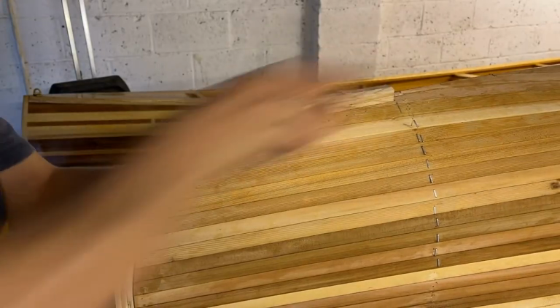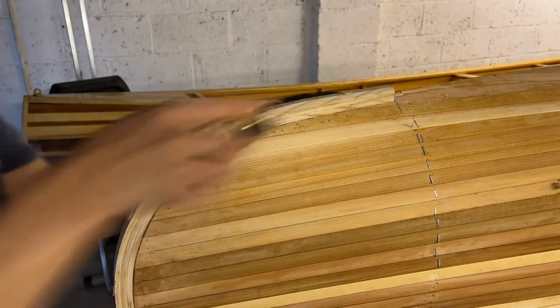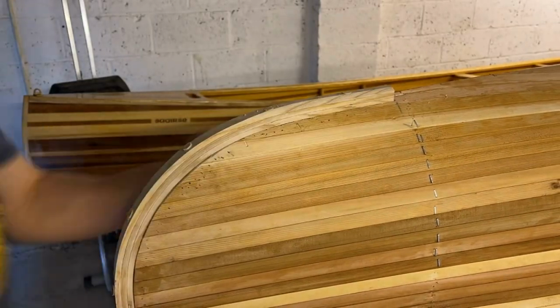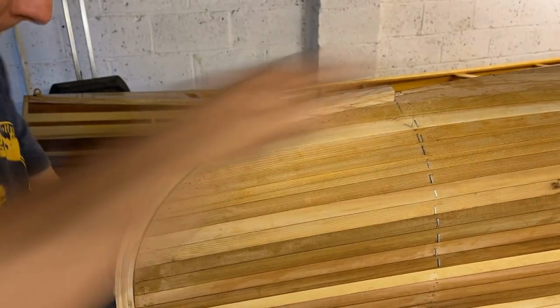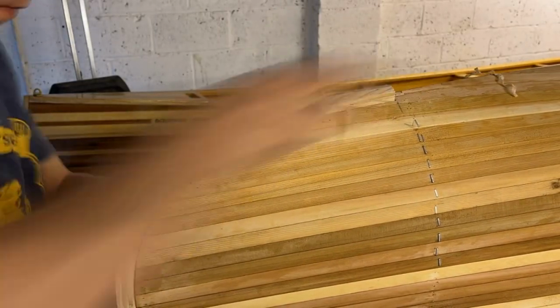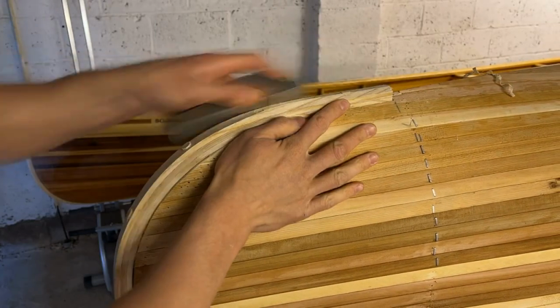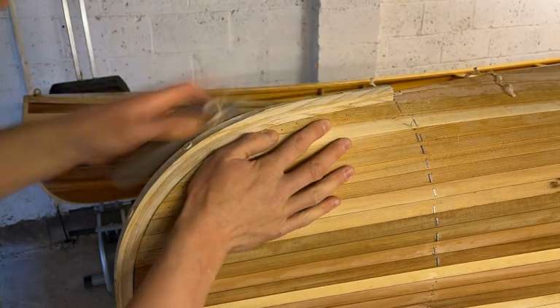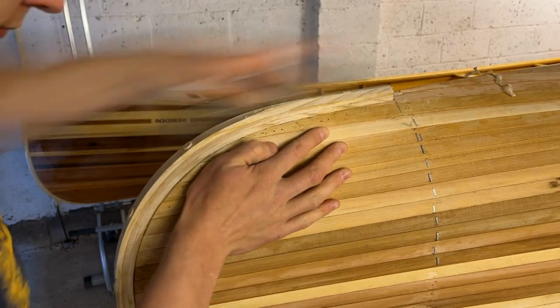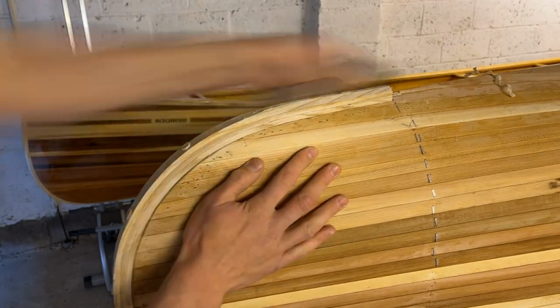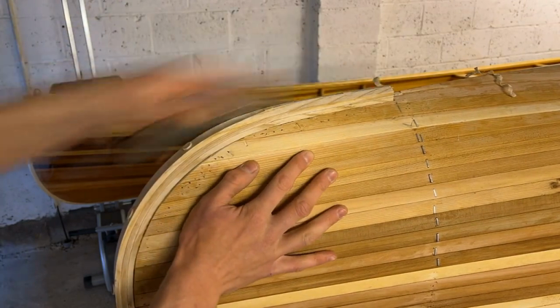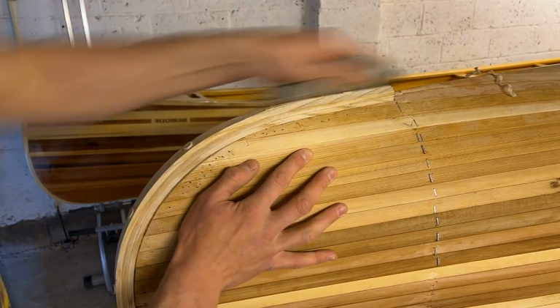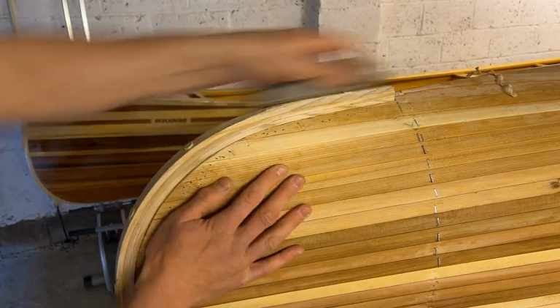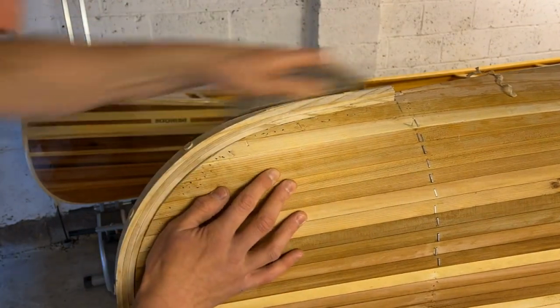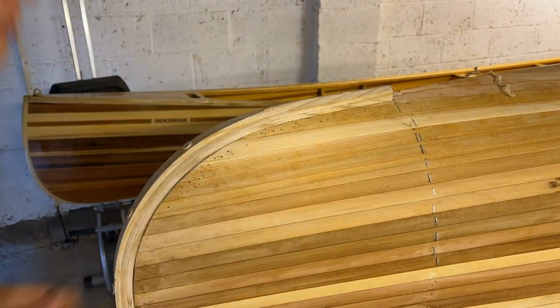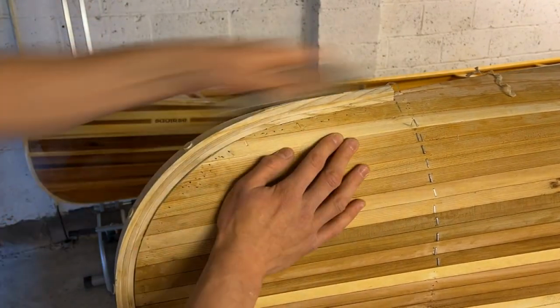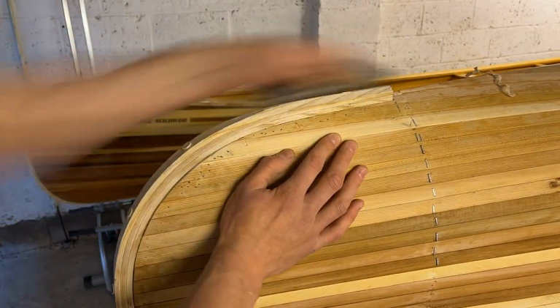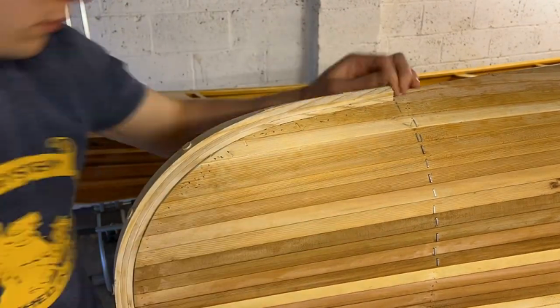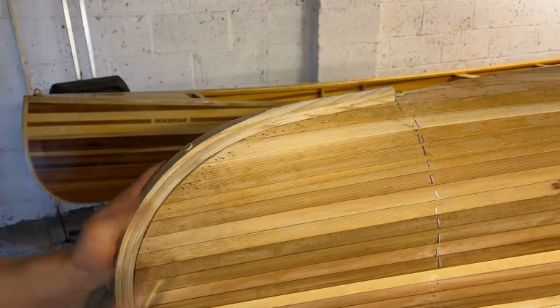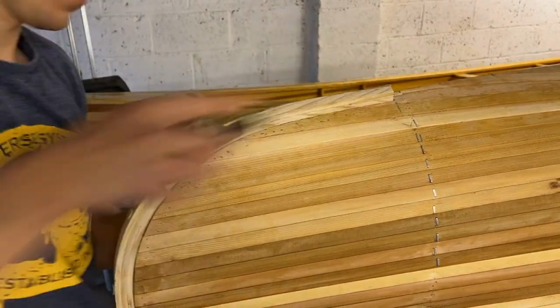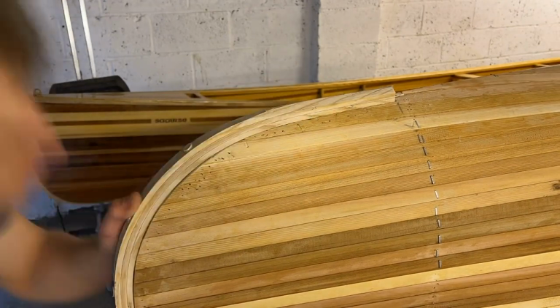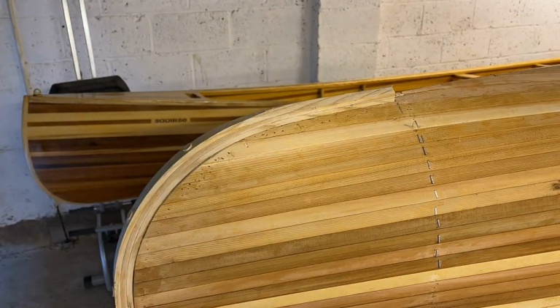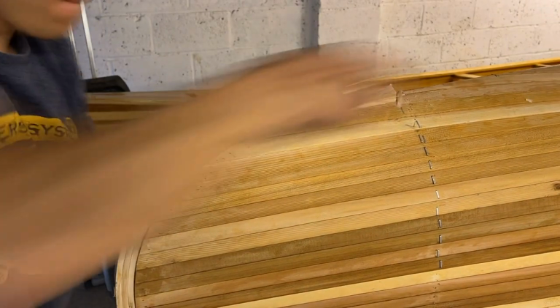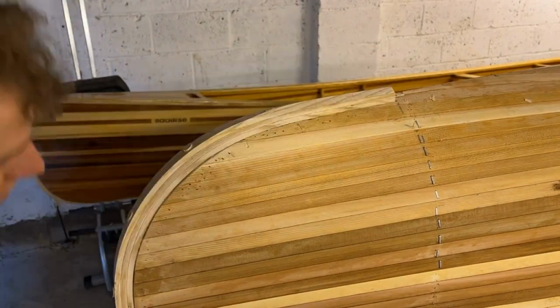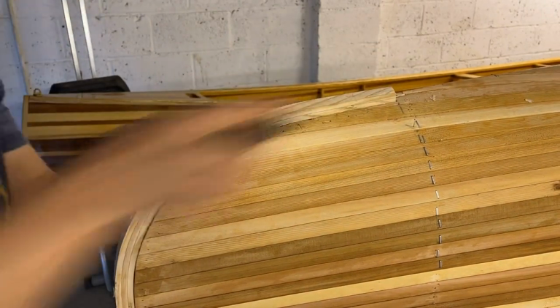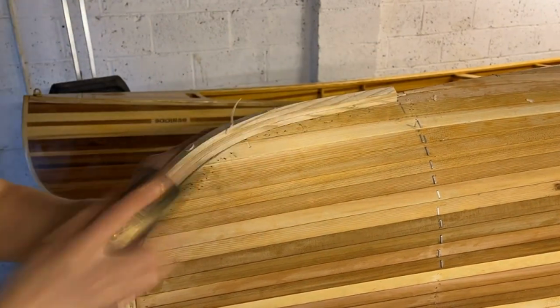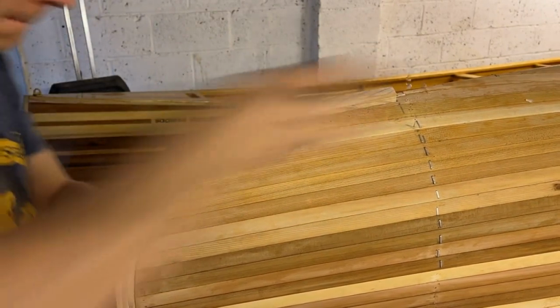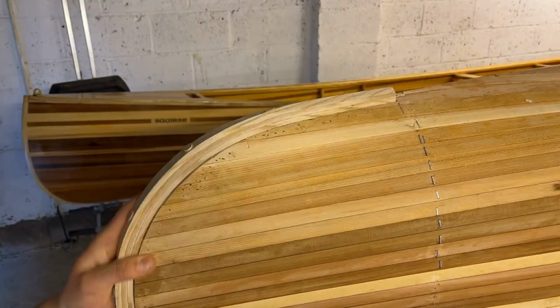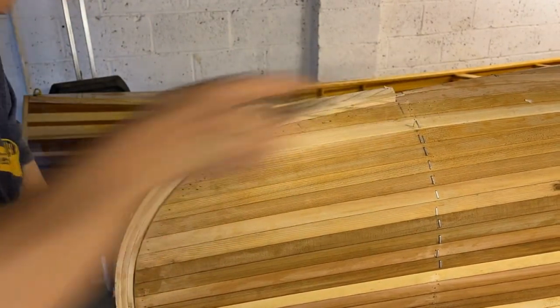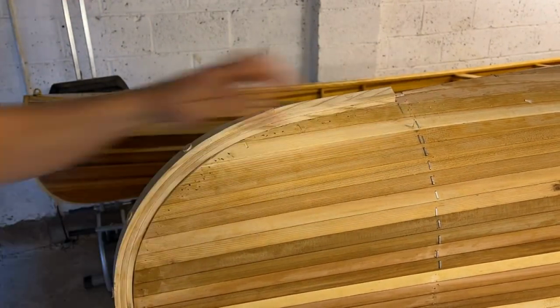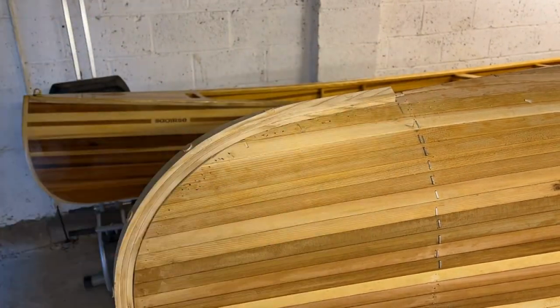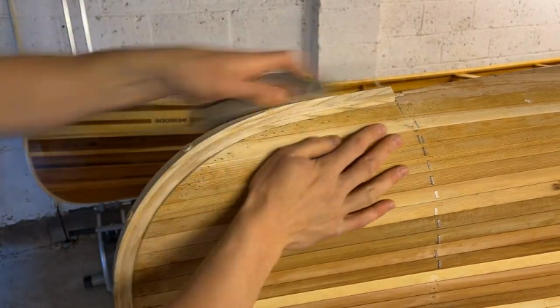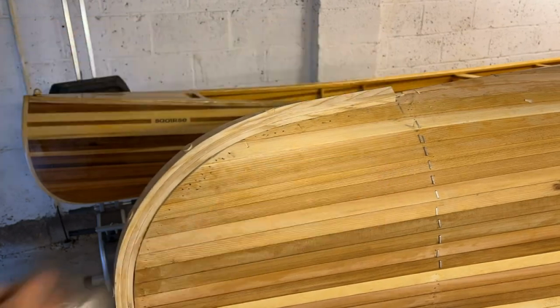The outer stems are then planed down to their final shape.